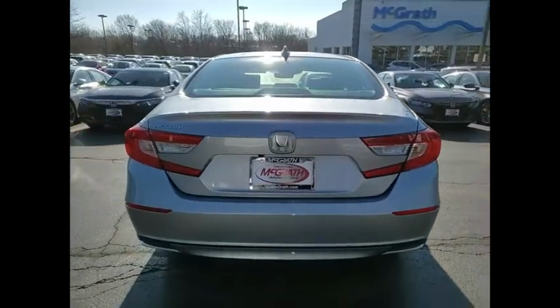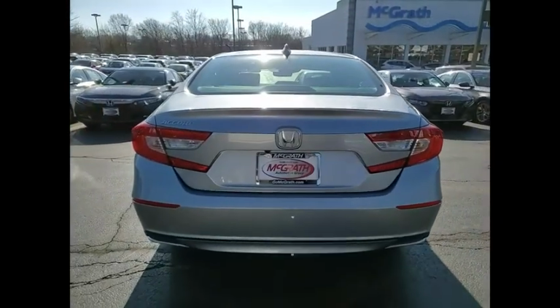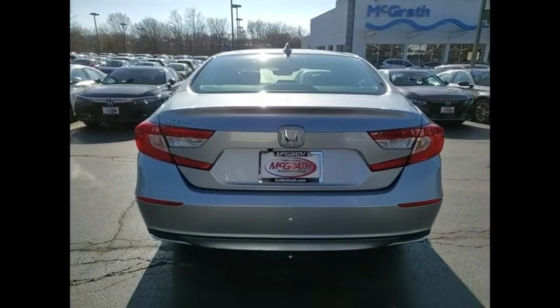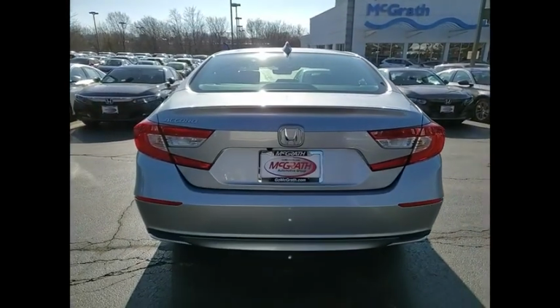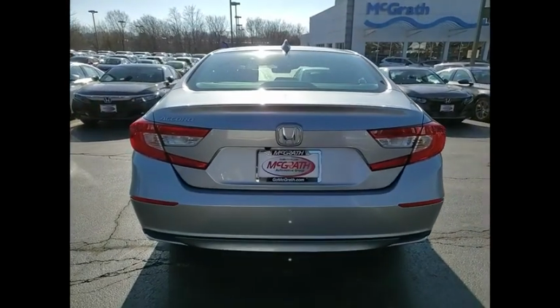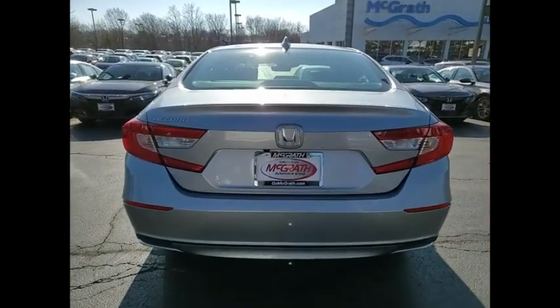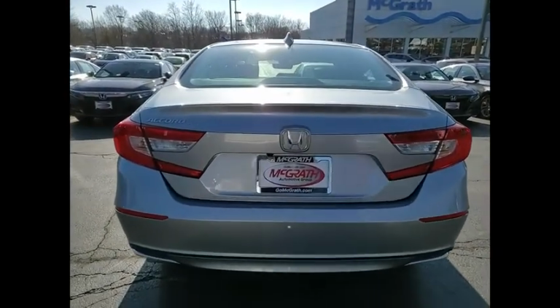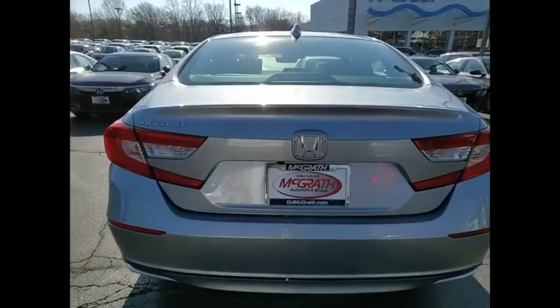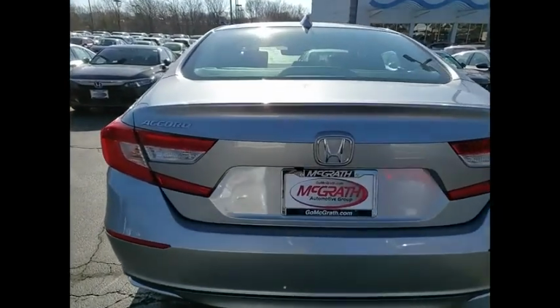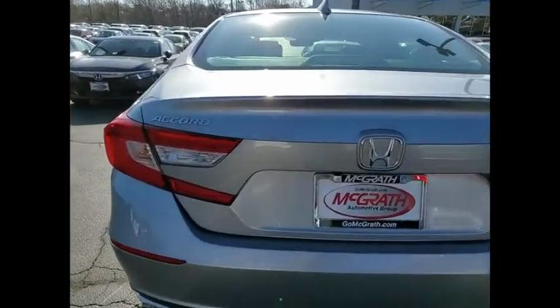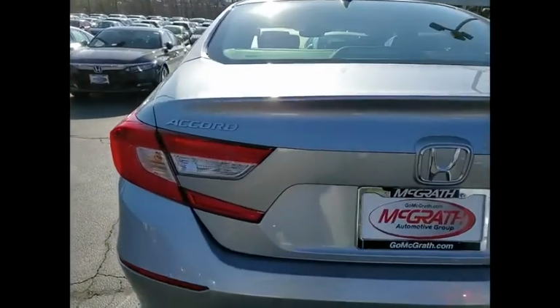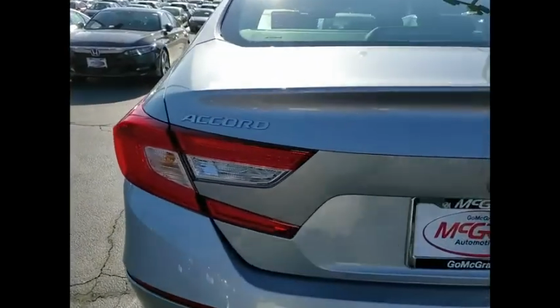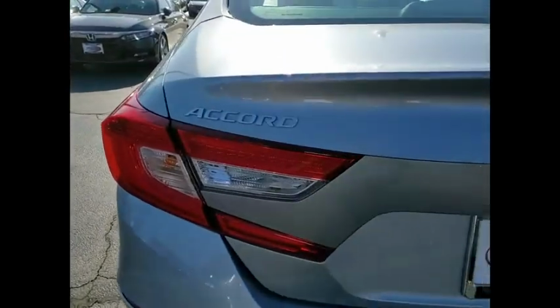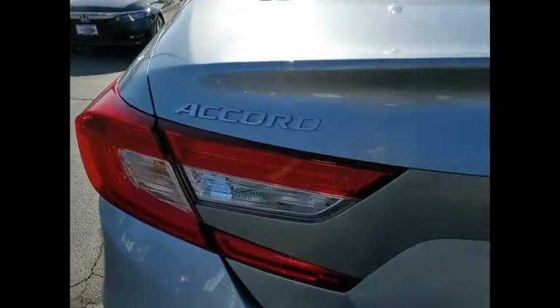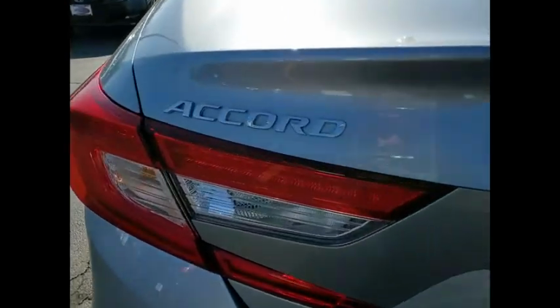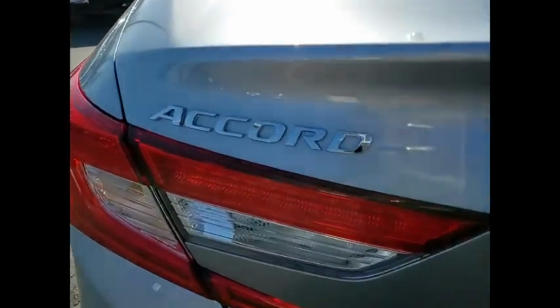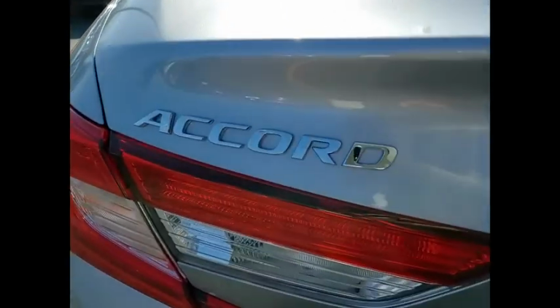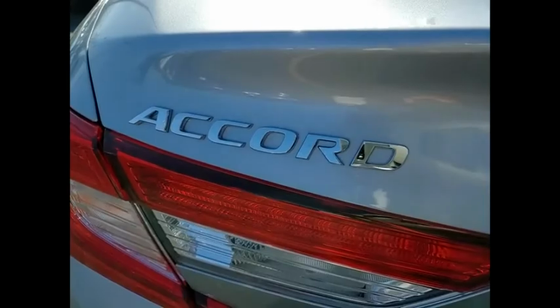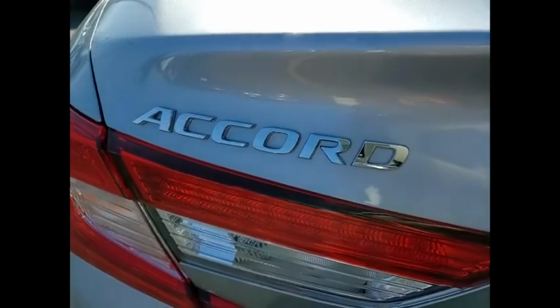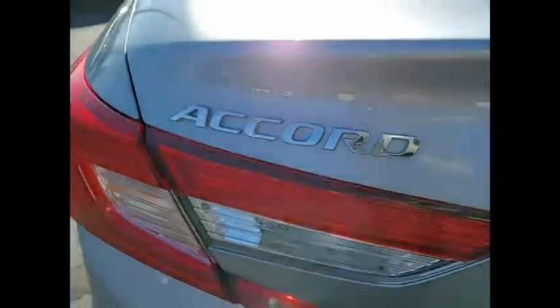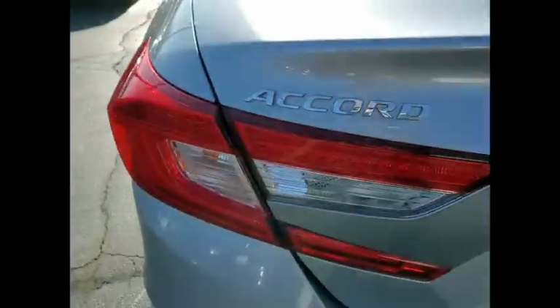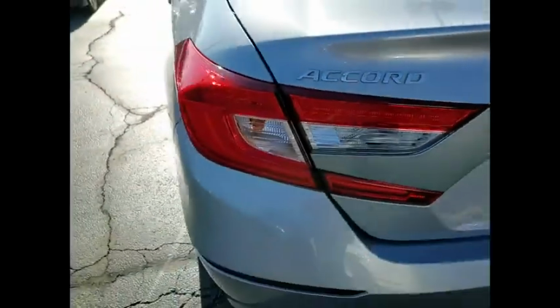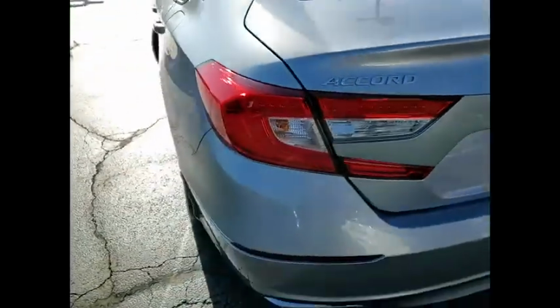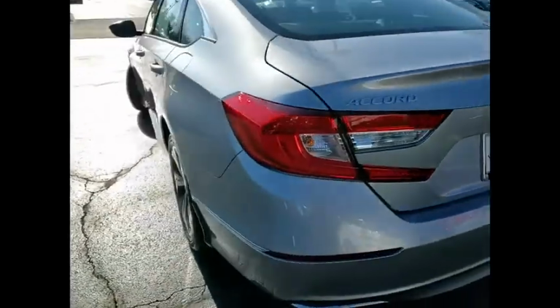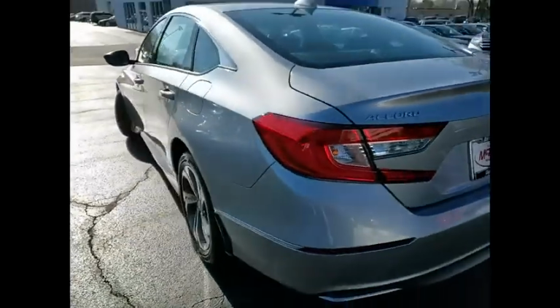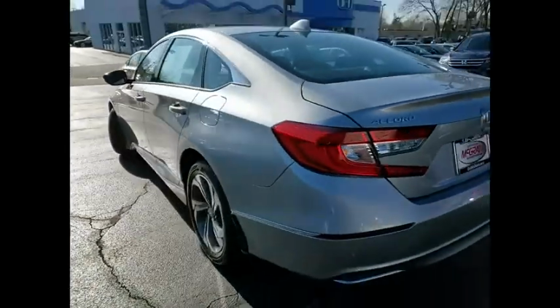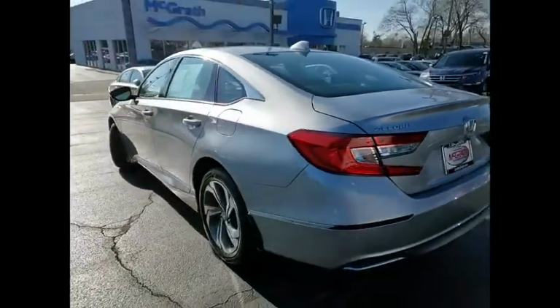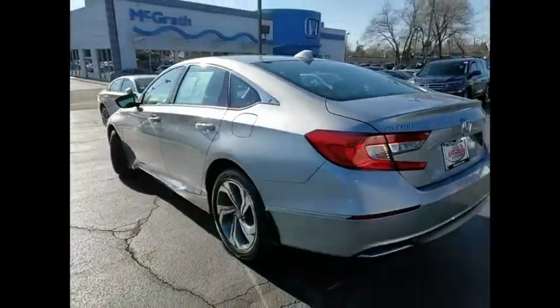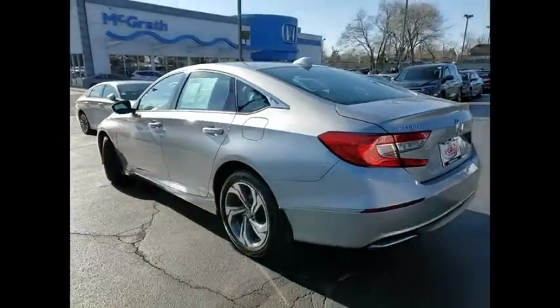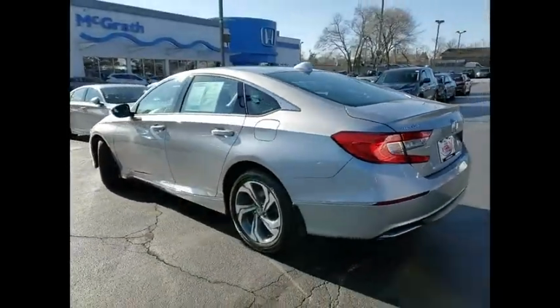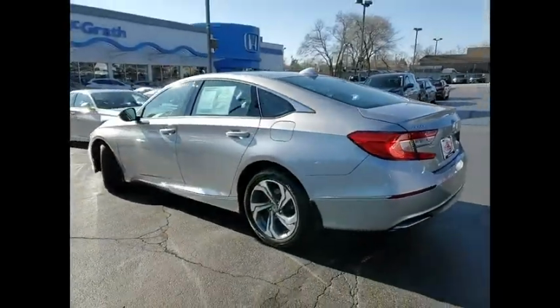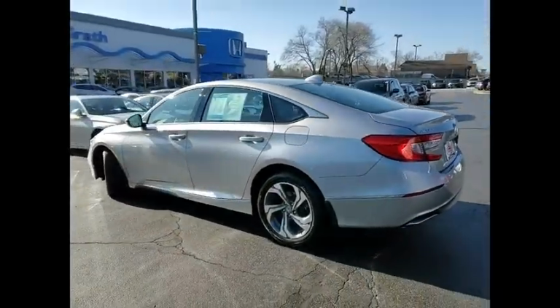Heated mirrors, aluminum wheels, remote engine start, brake assist, traction control, stability control, daytime running lights.